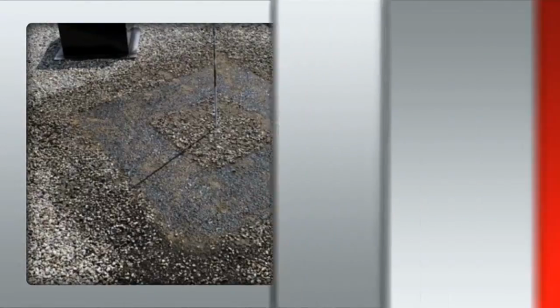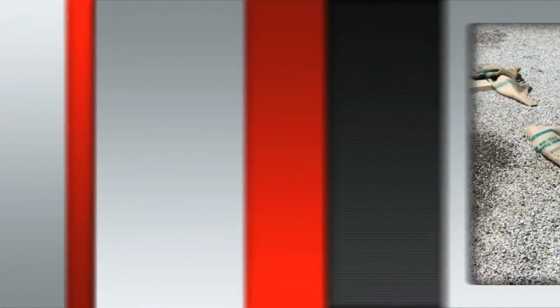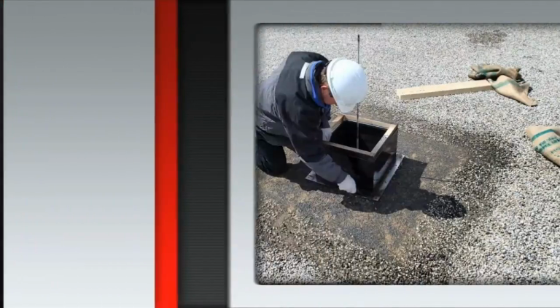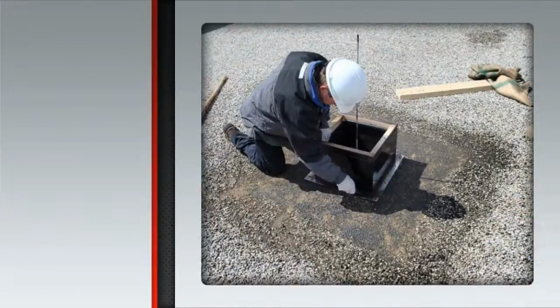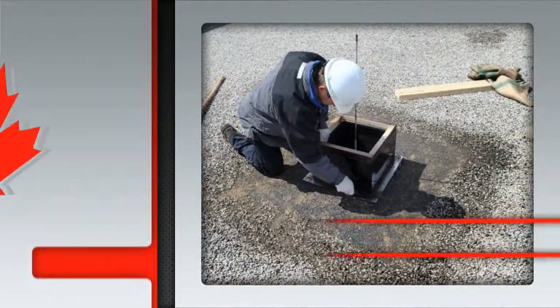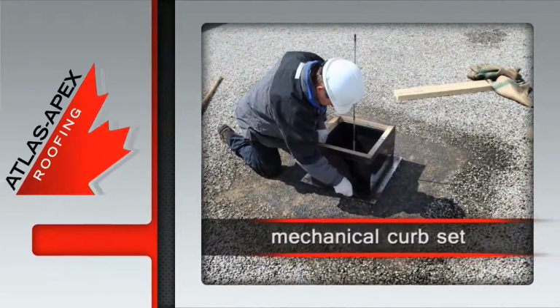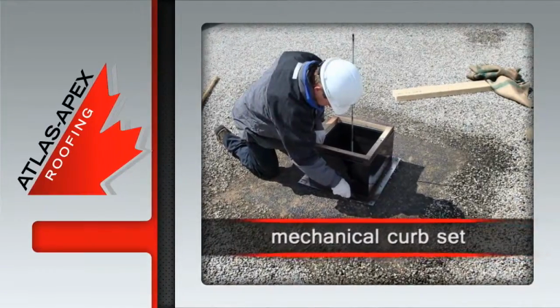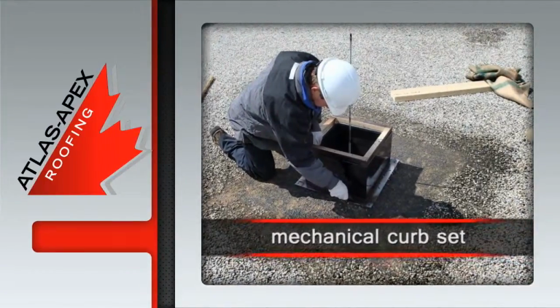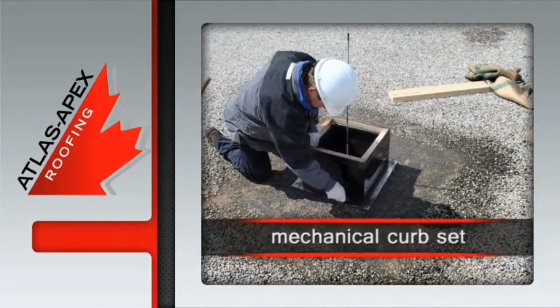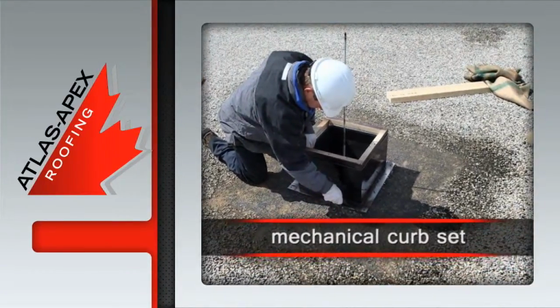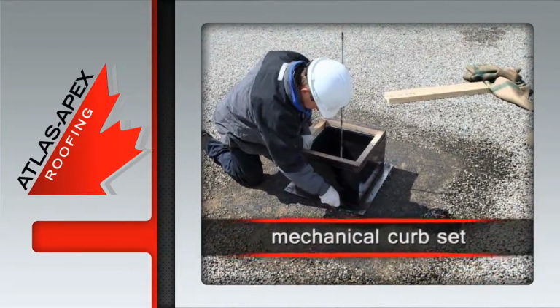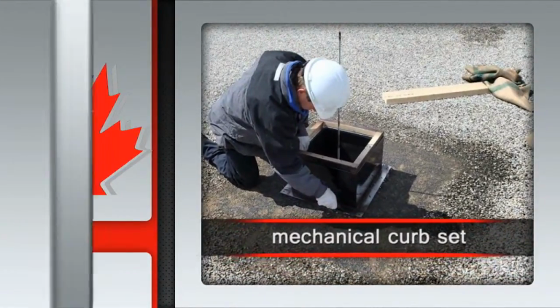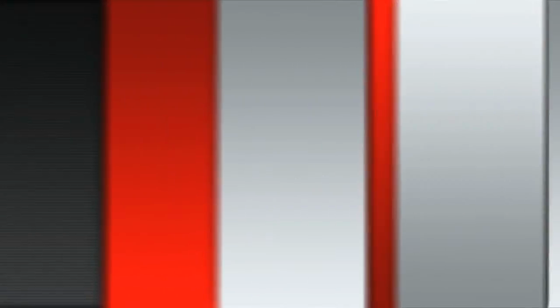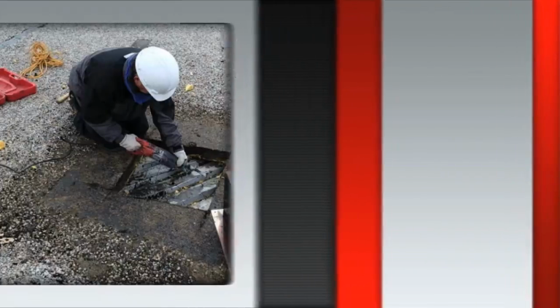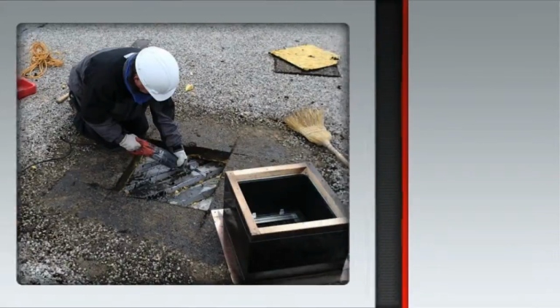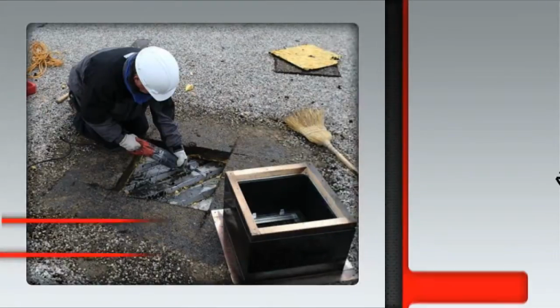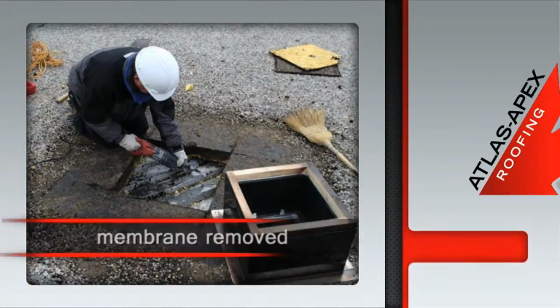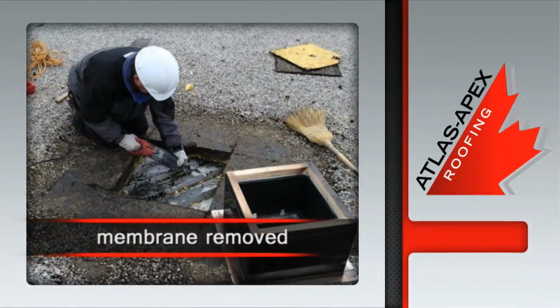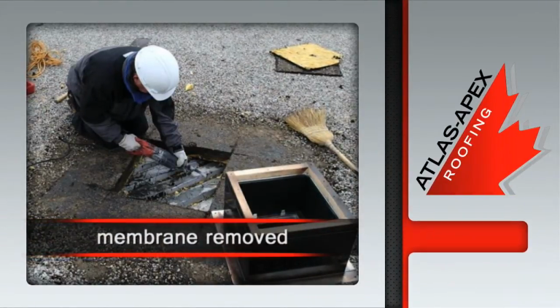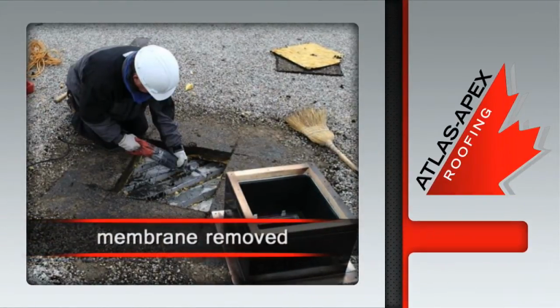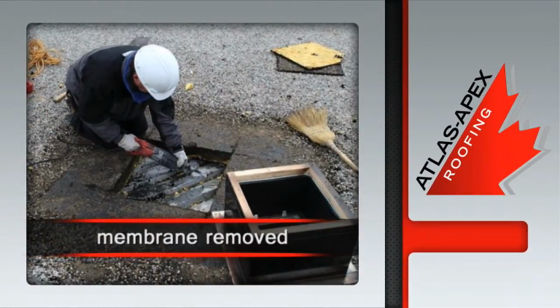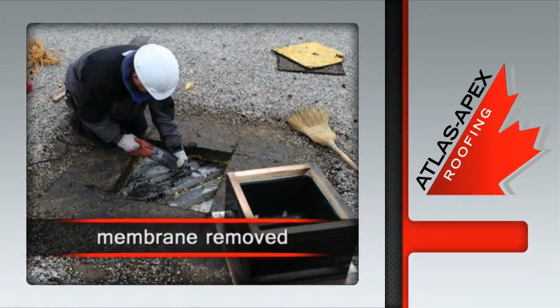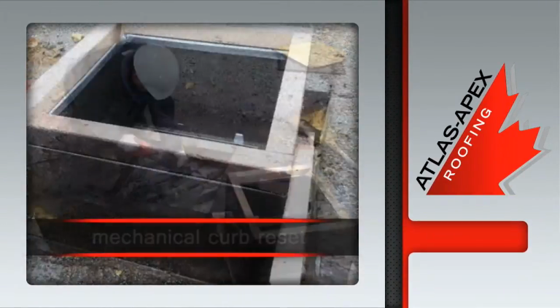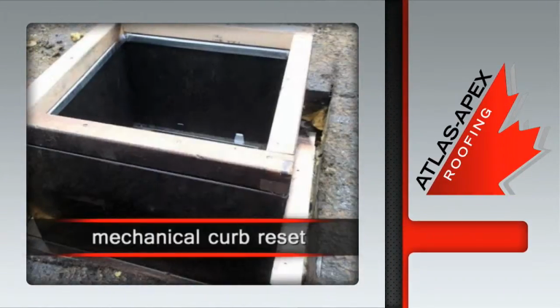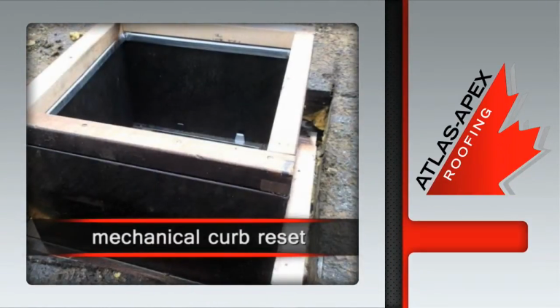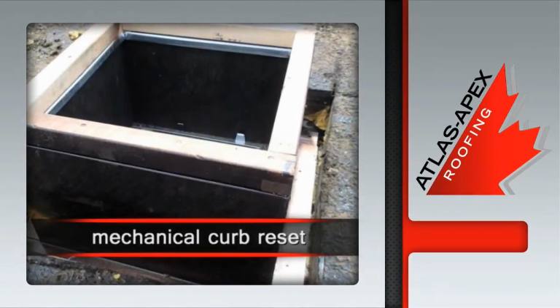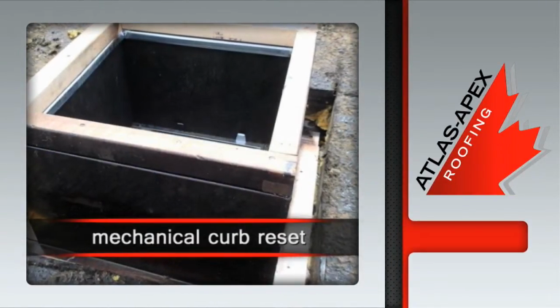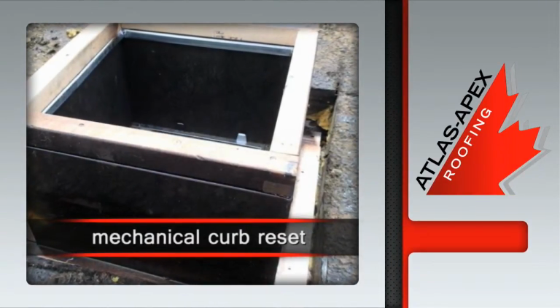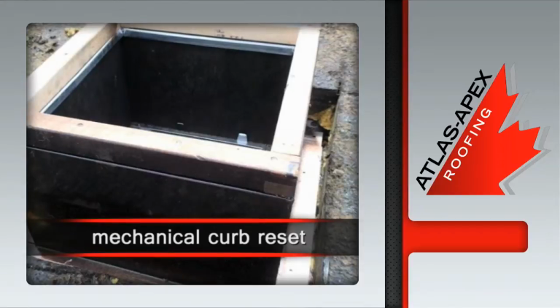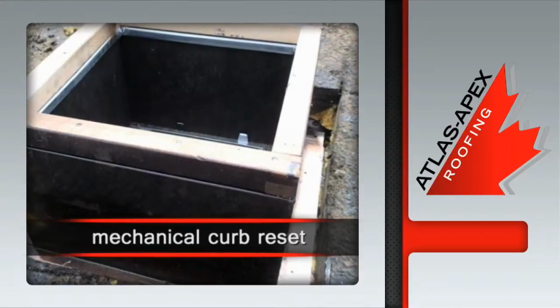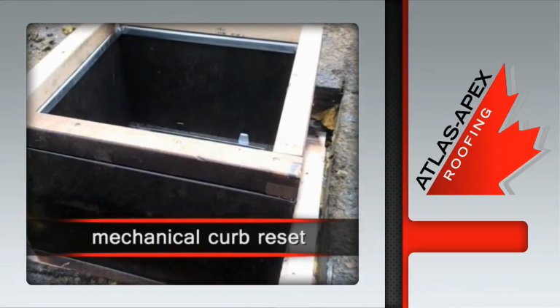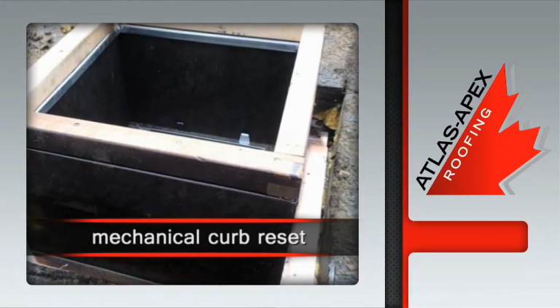Then, with the mechanical curb set into place, the membrane is carefully cut. The roof membrane and related components are removed to reveal the steel decking, which is also cut out before the mechanical curb is reset.